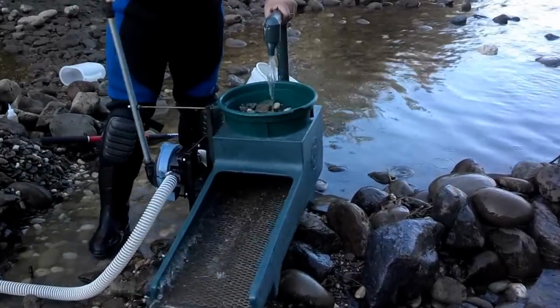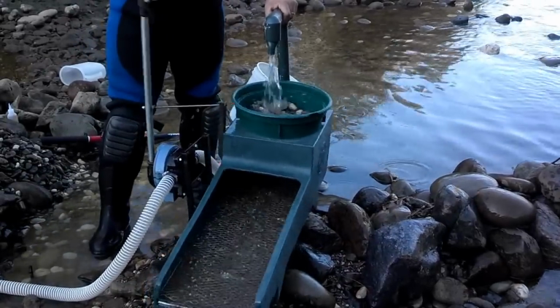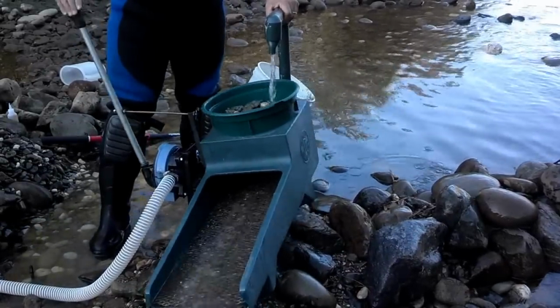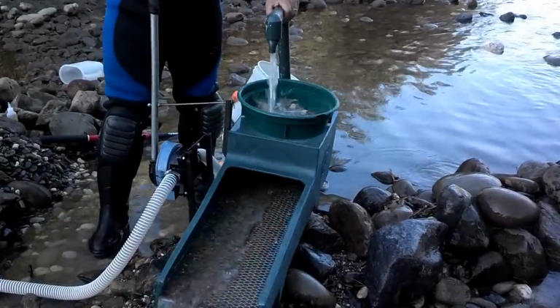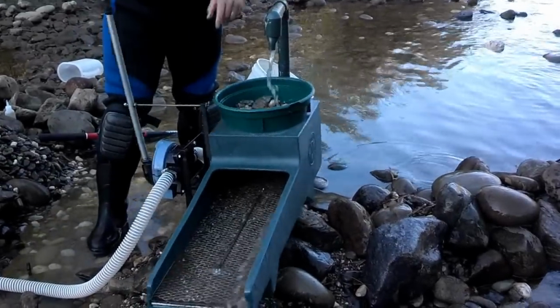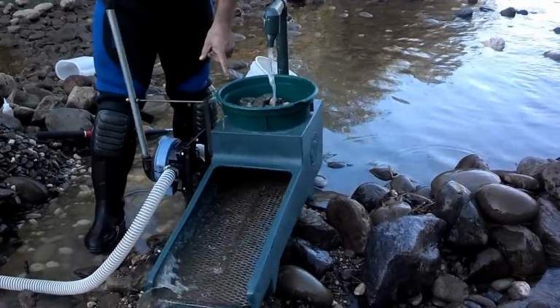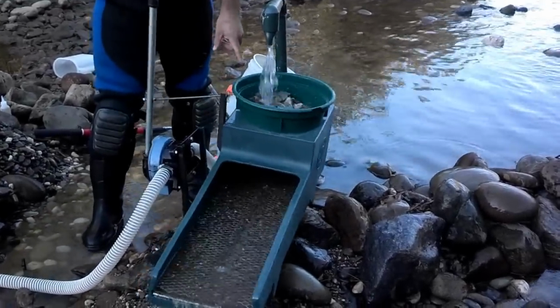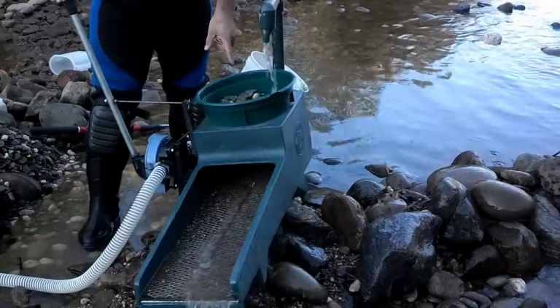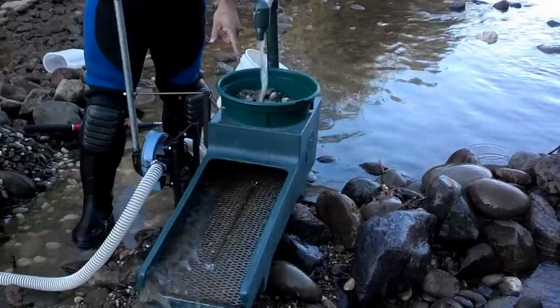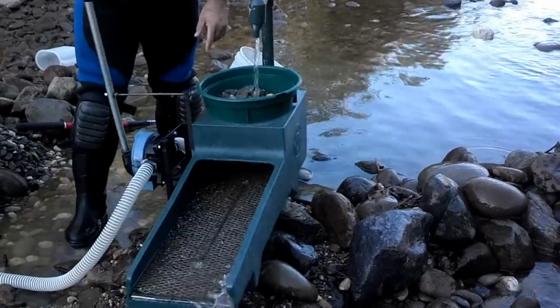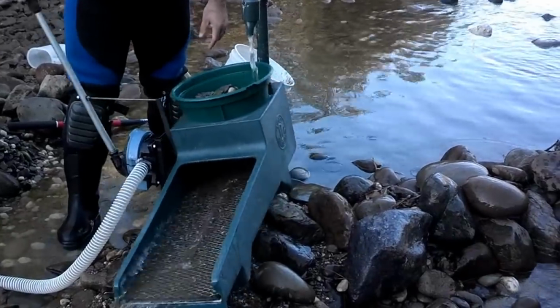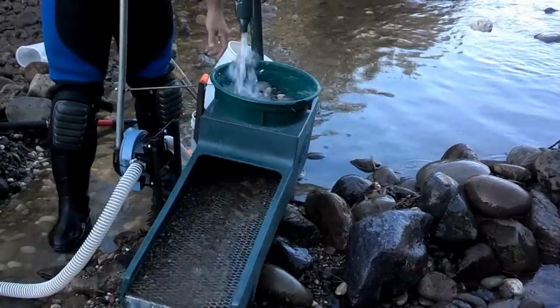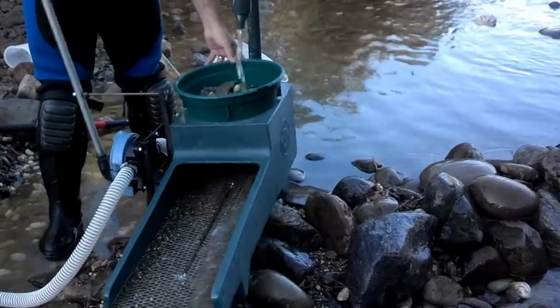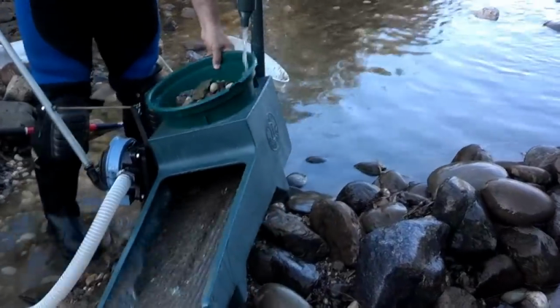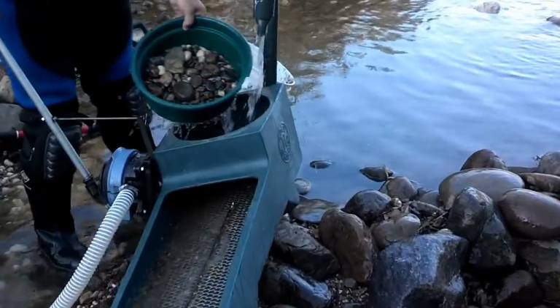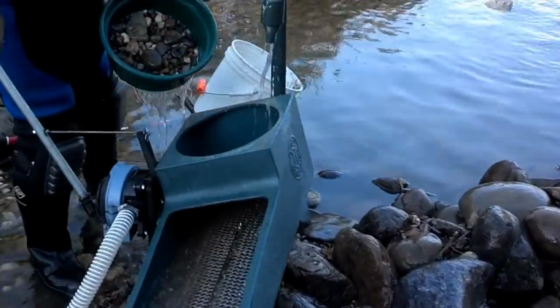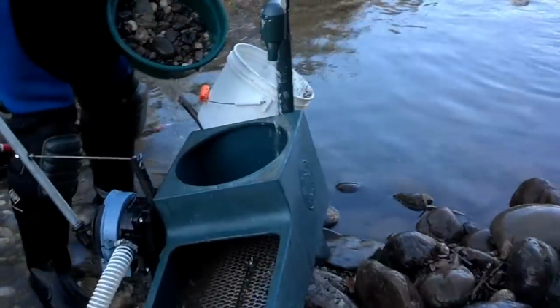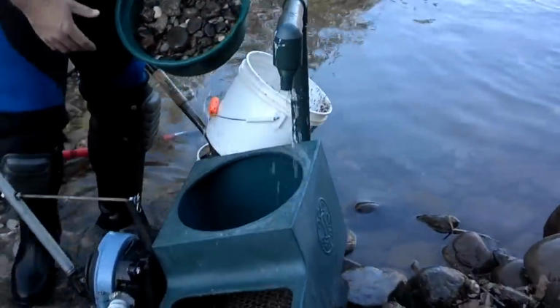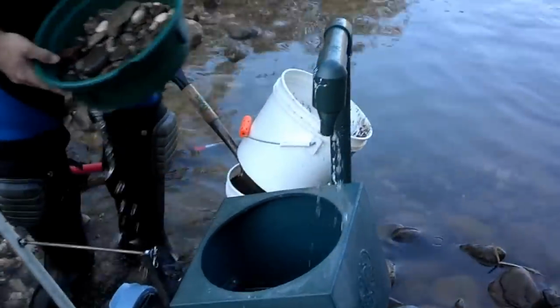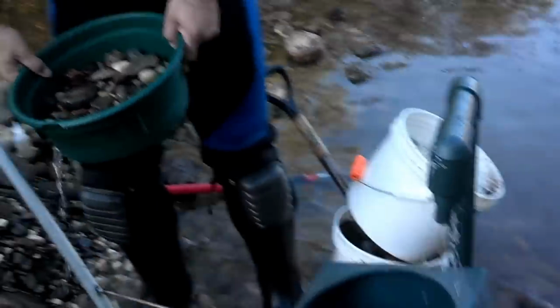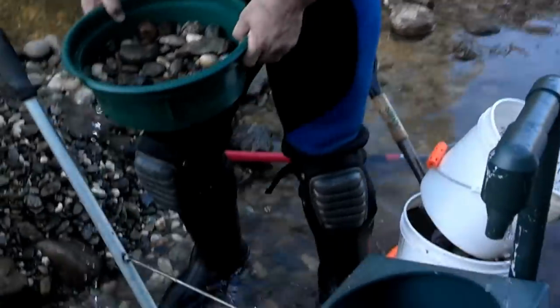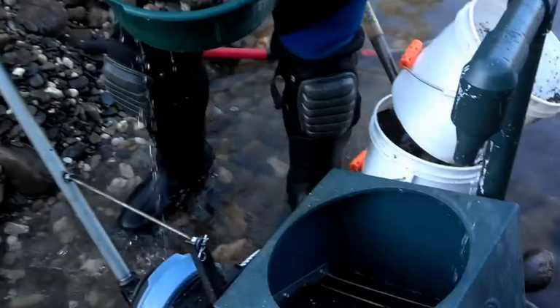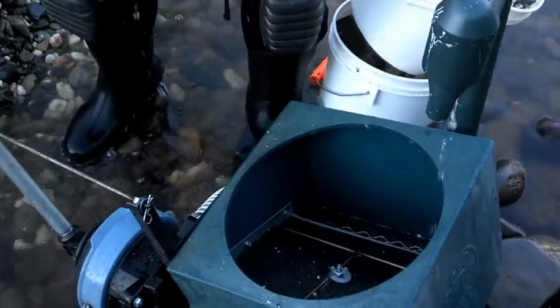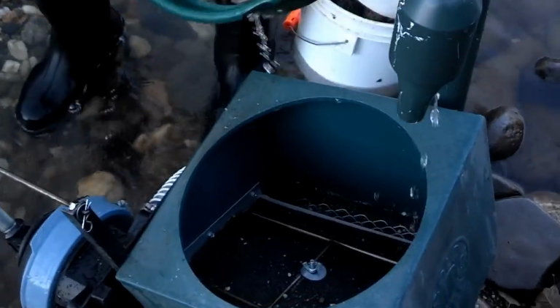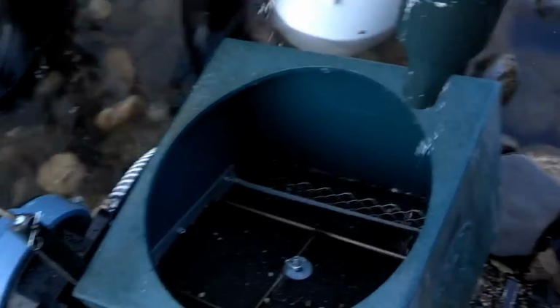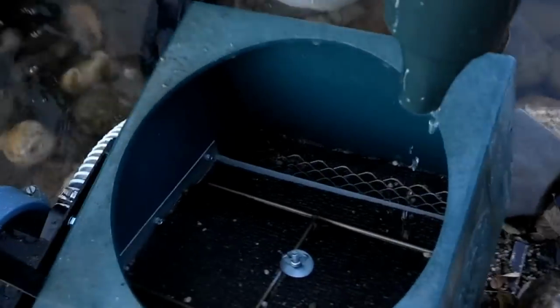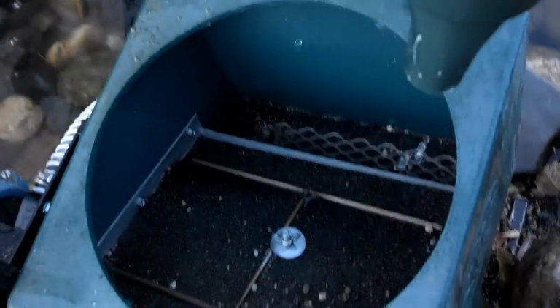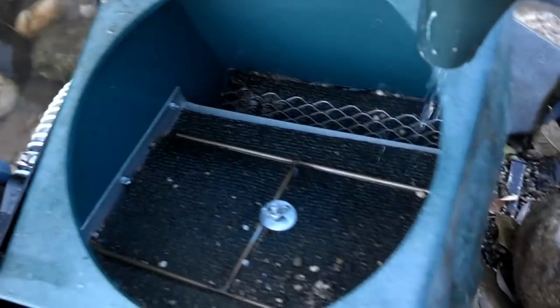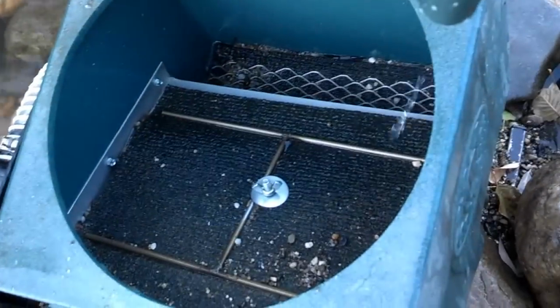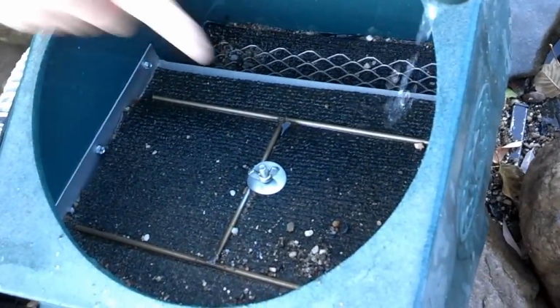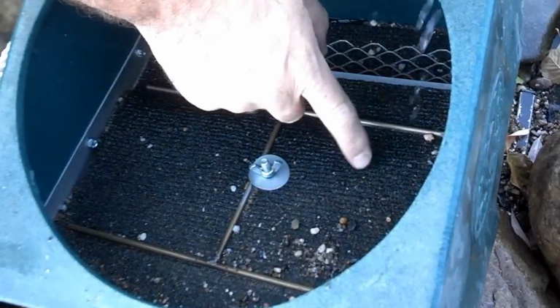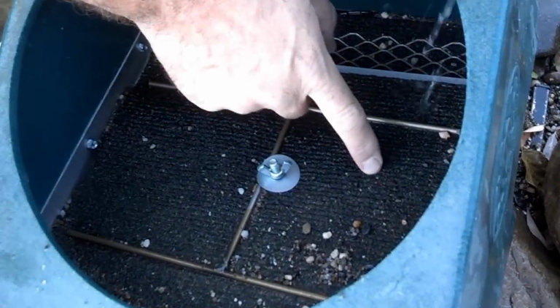Most of the gold is actually caught under here, and I'll show that to you. This mat right here is what catches most of the gold, and you can actually see there is some gold in here now.